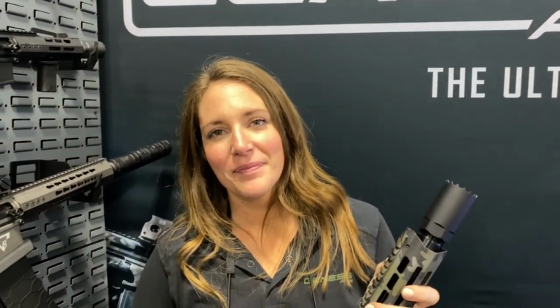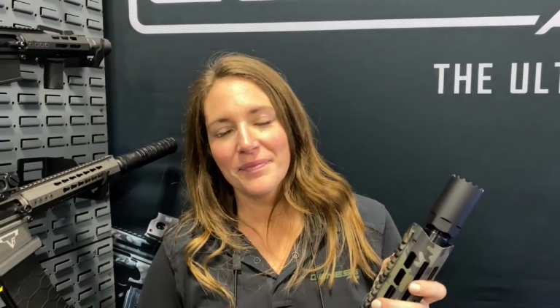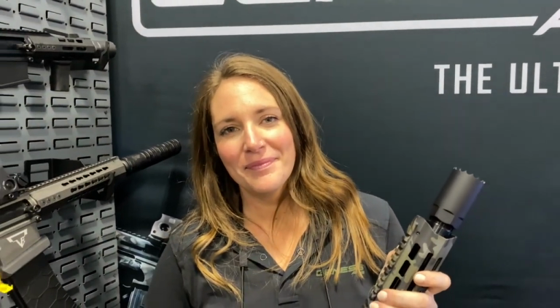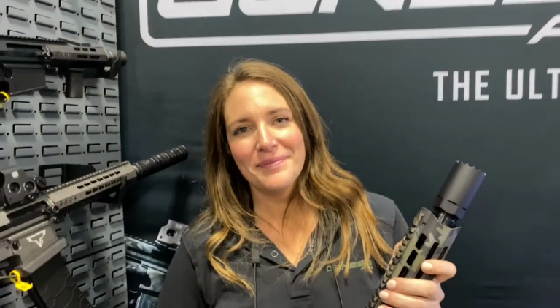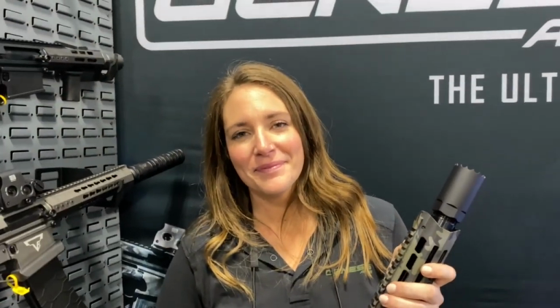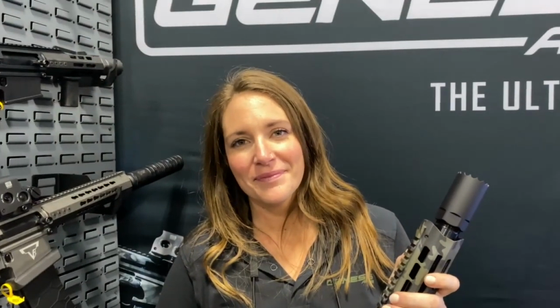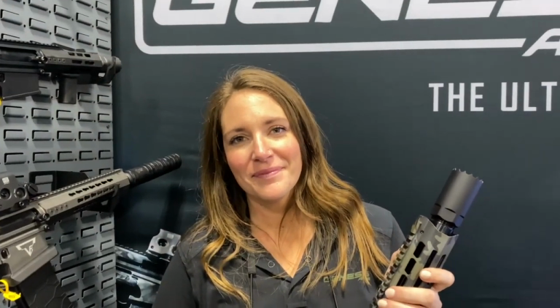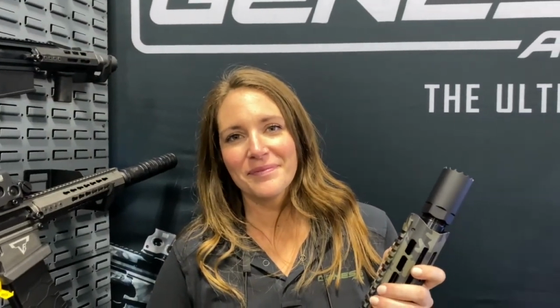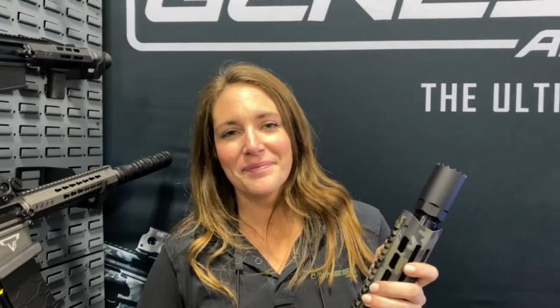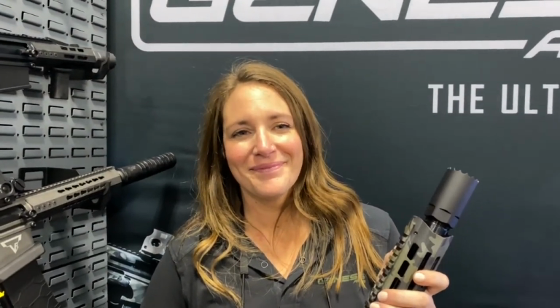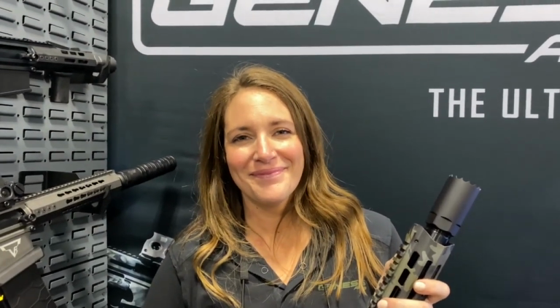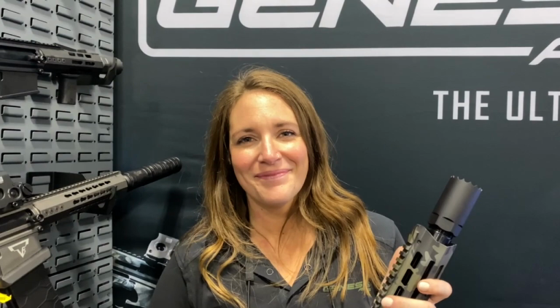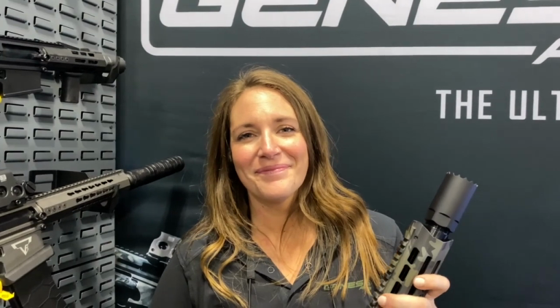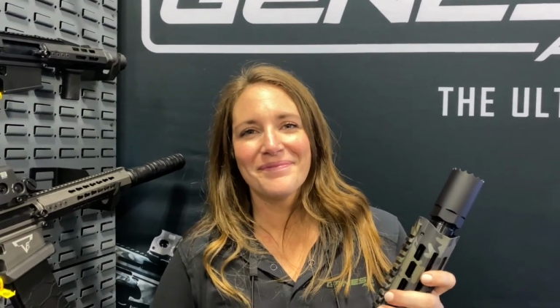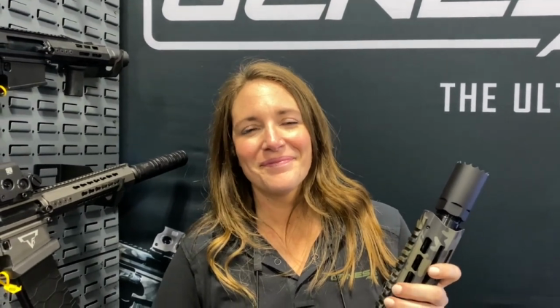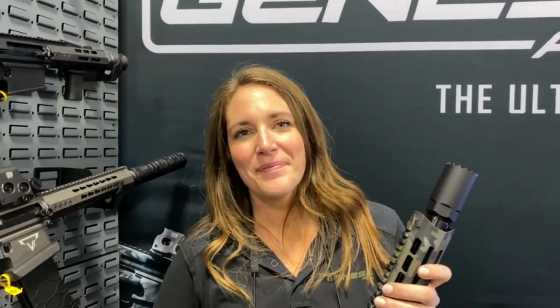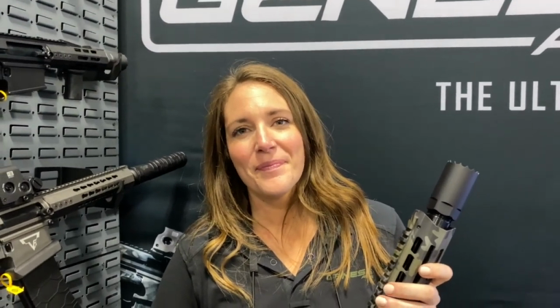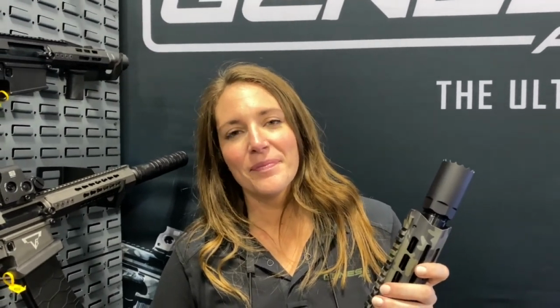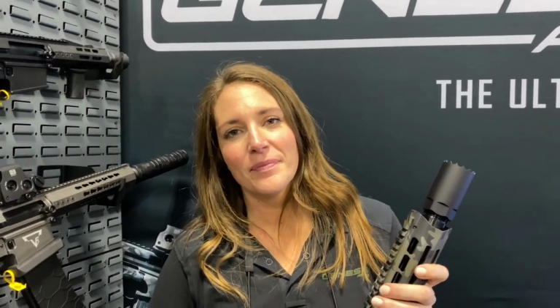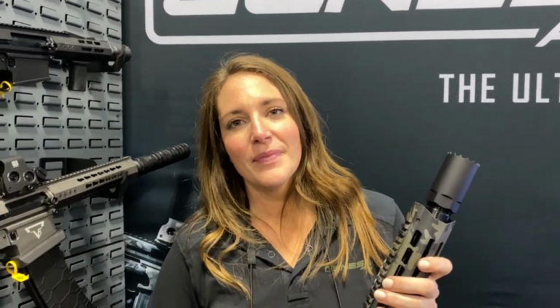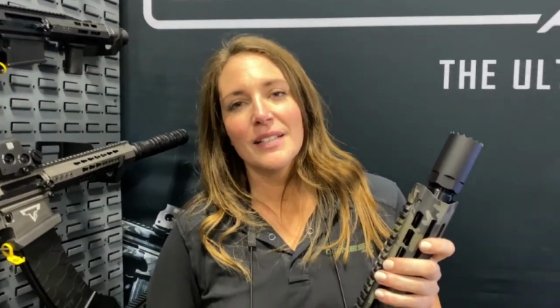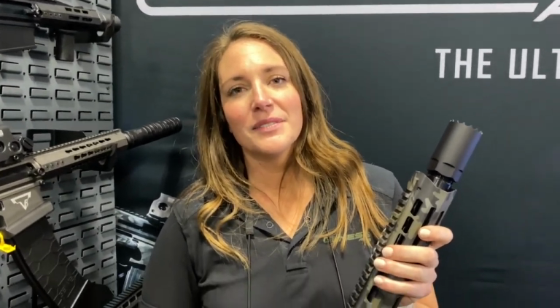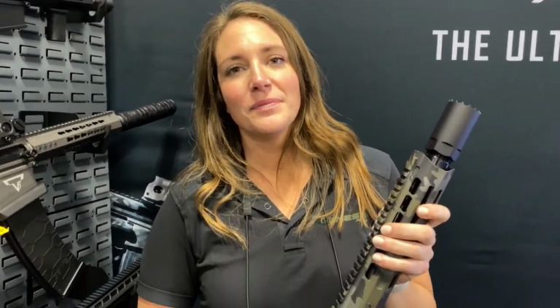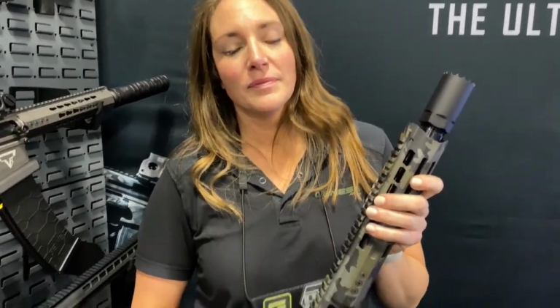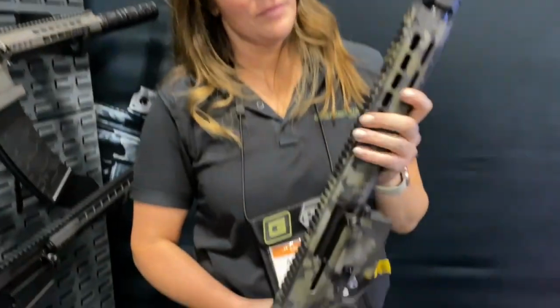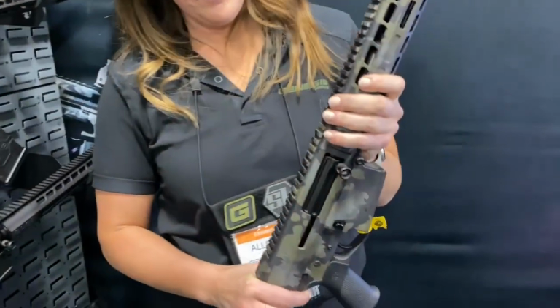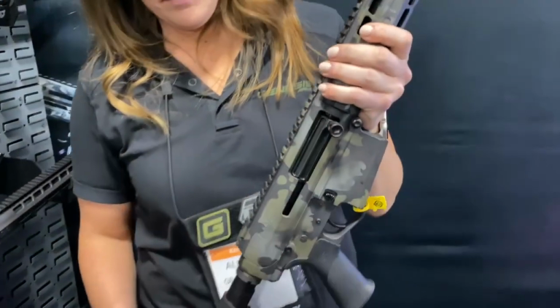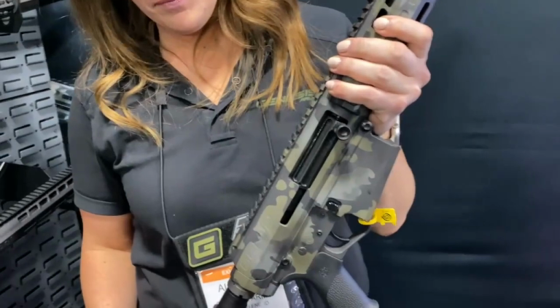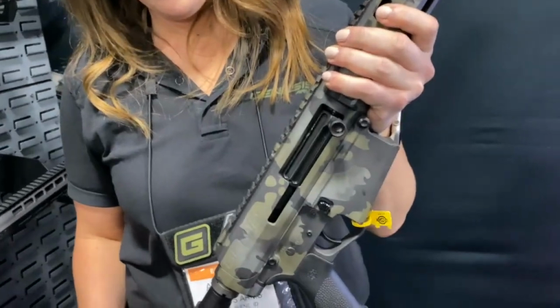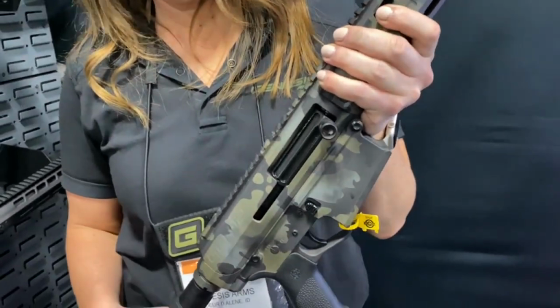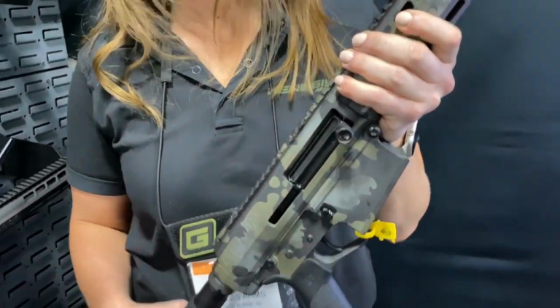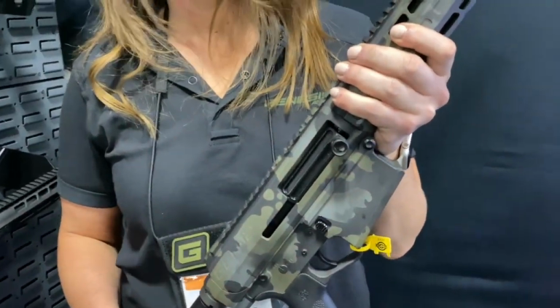All right, you're watching defensereview.com. I'm here with Allegra from Genesis Arms and she's going to talk to us about this very cool Genesis 12 shotgun. Please tell us about it.